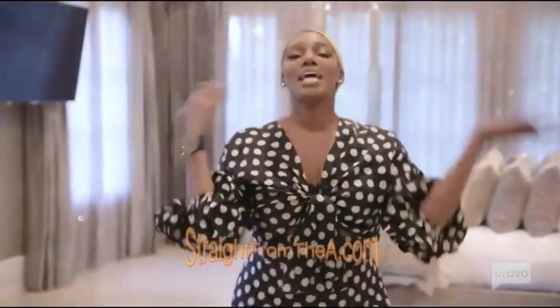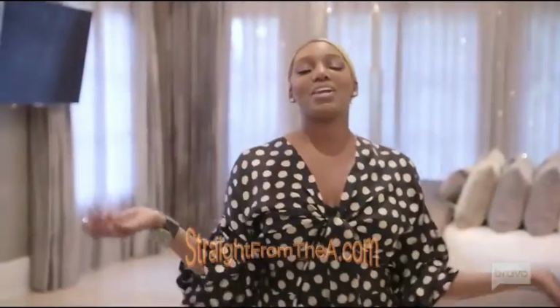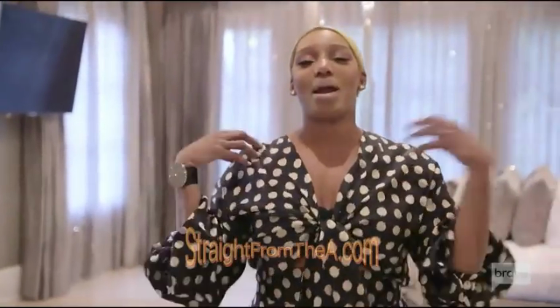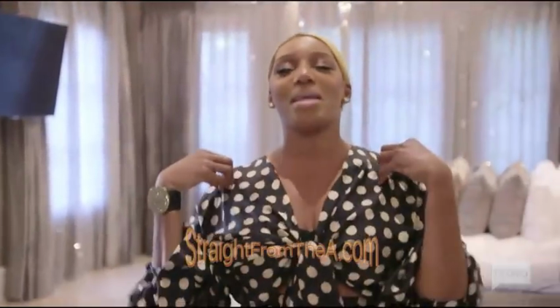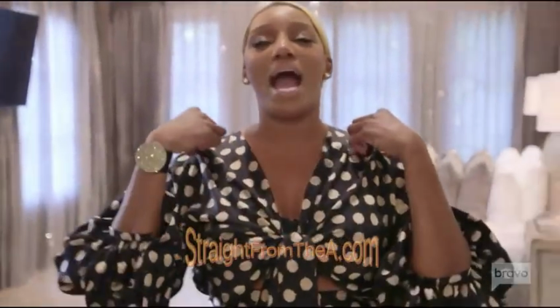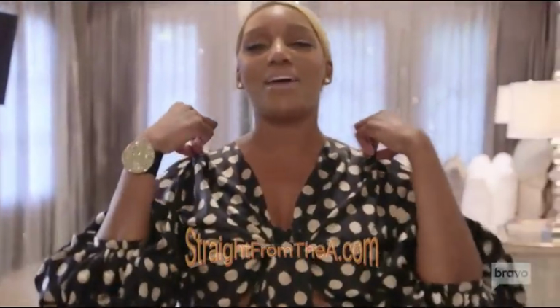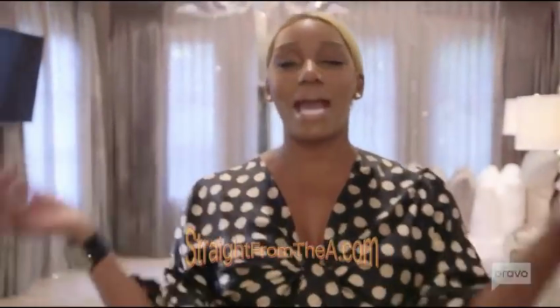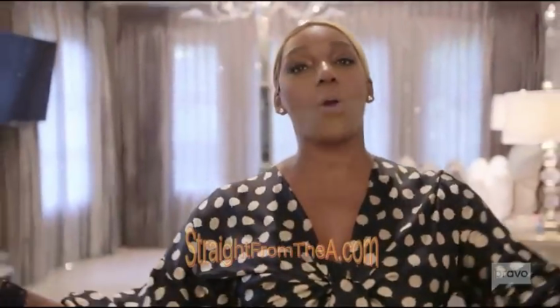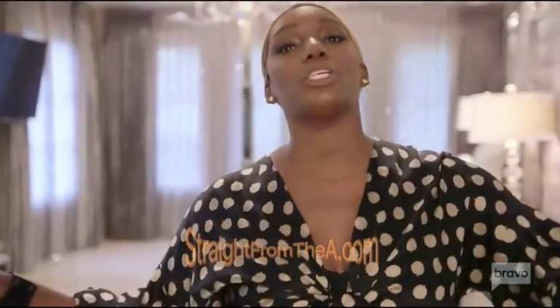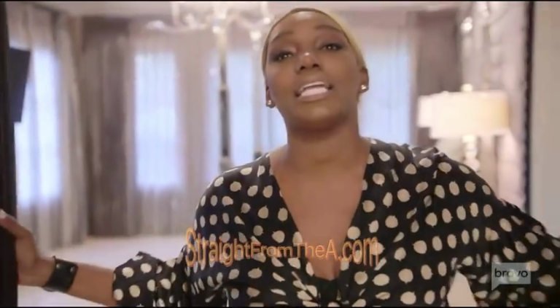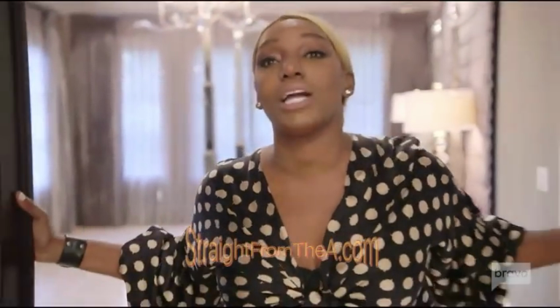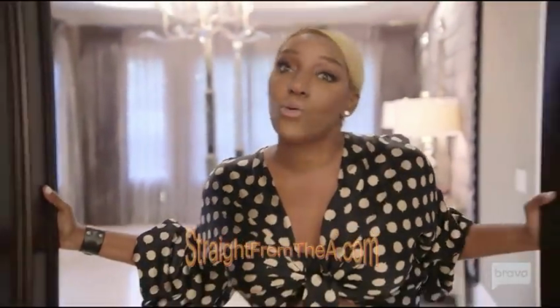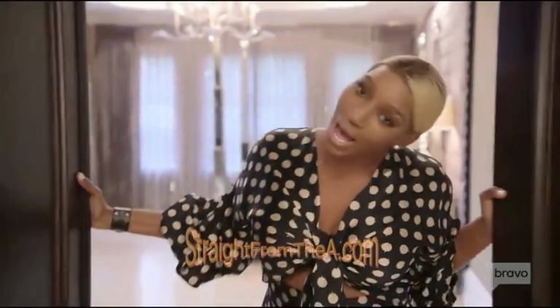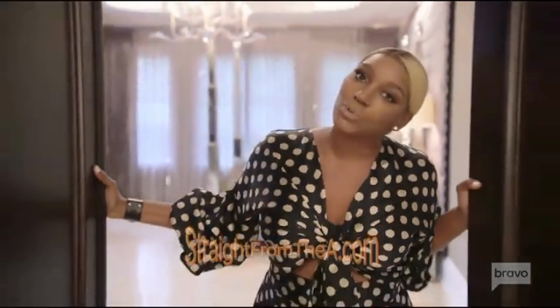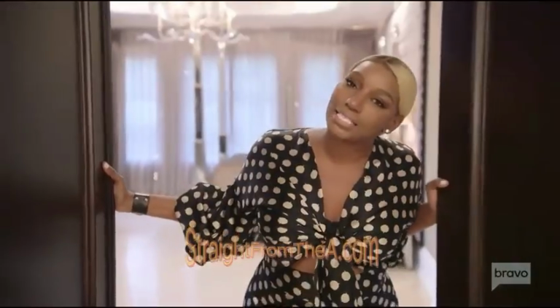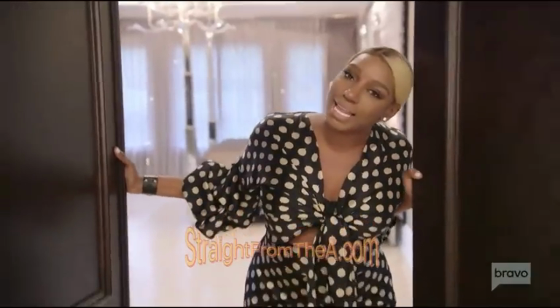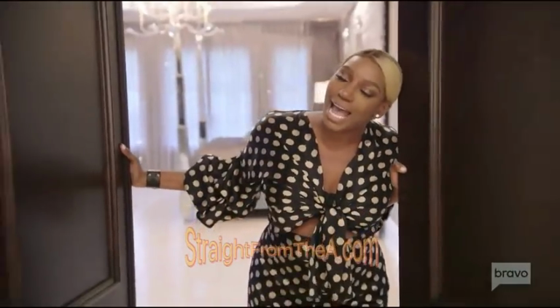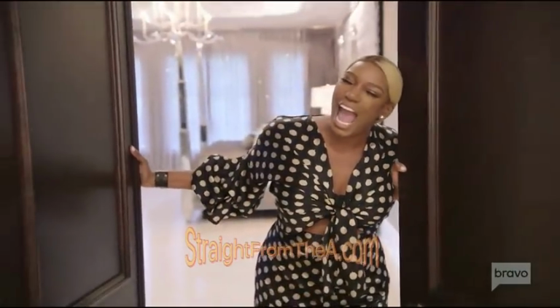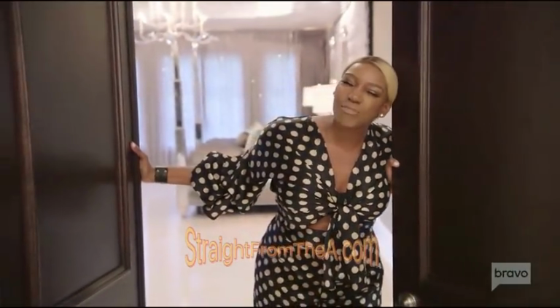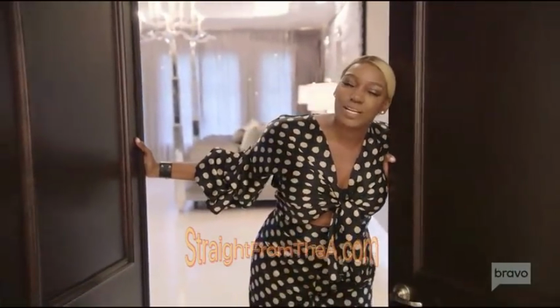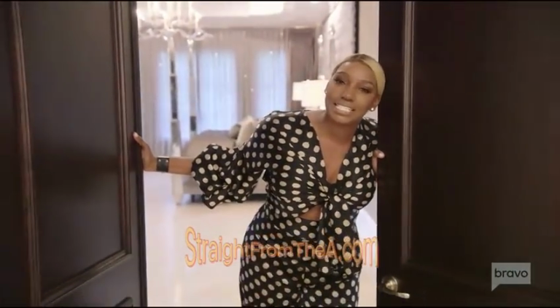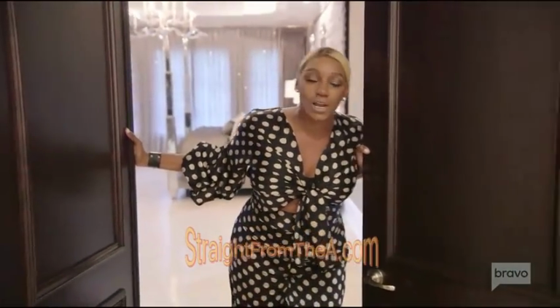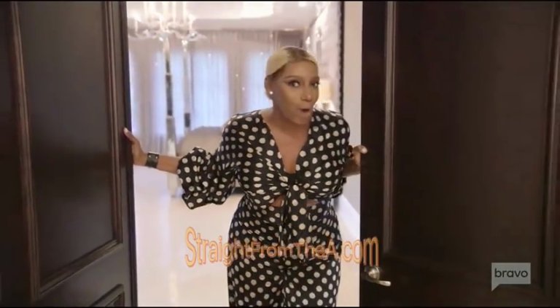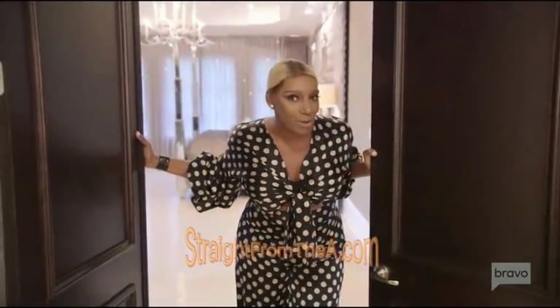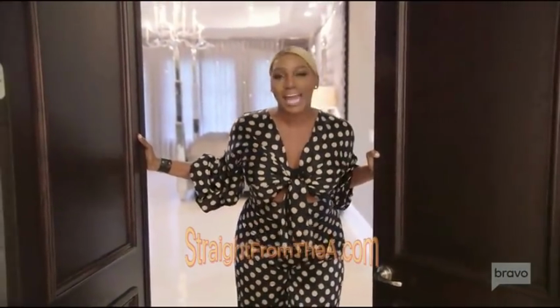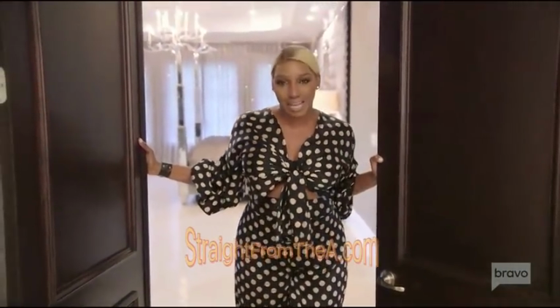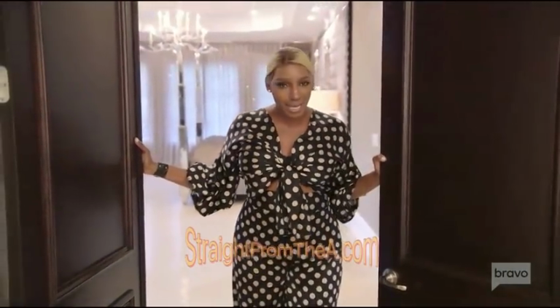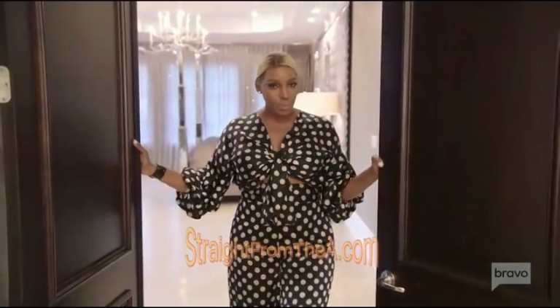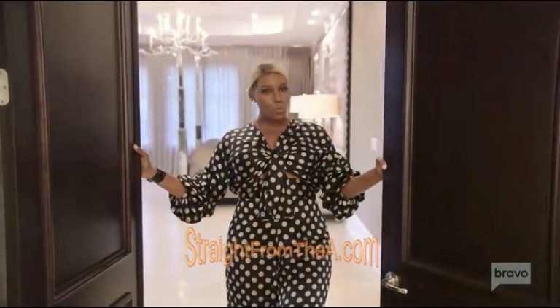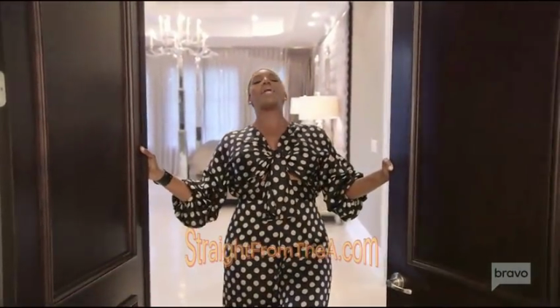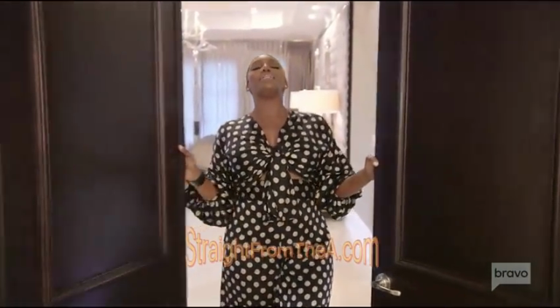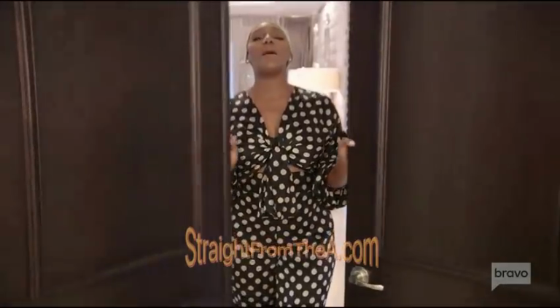Thank you for coming. I love you guys. I hope you tune in to watch Real Housewives of Atlanta every Sunday night on Bravo at 8 p.m. Bye.